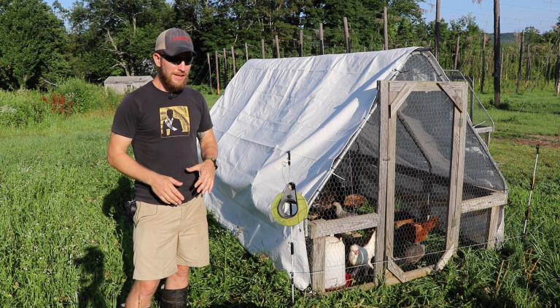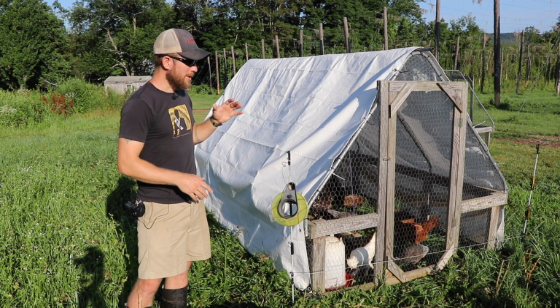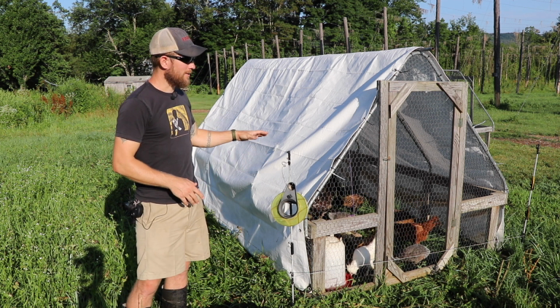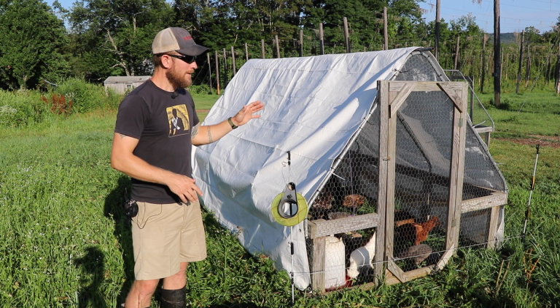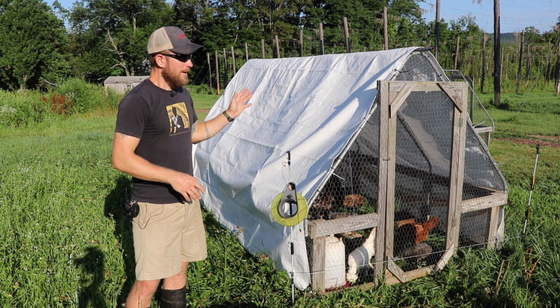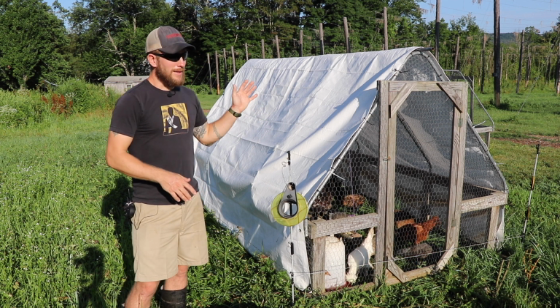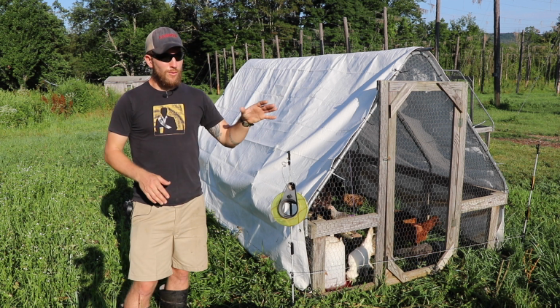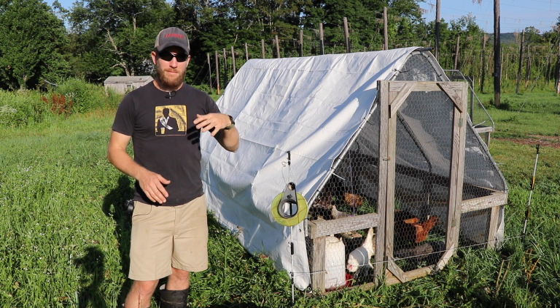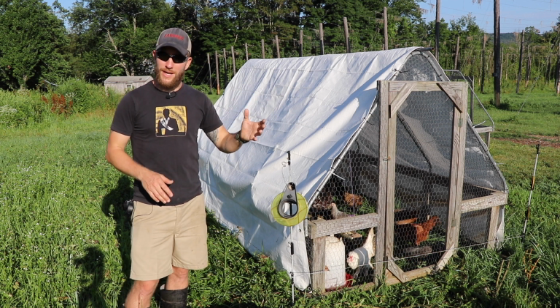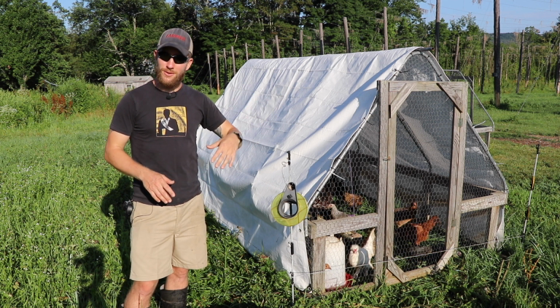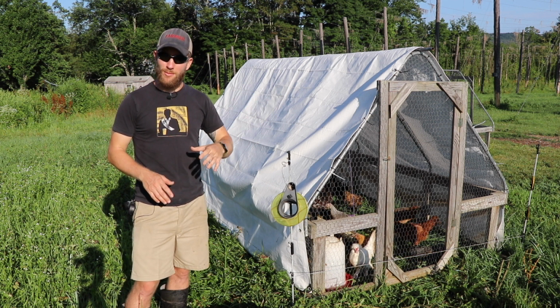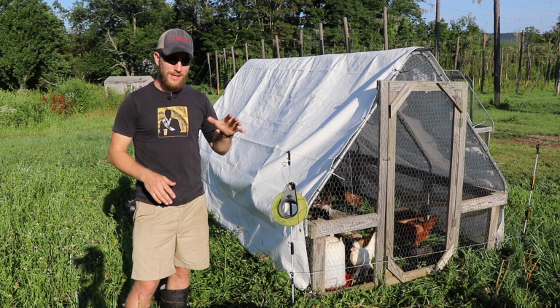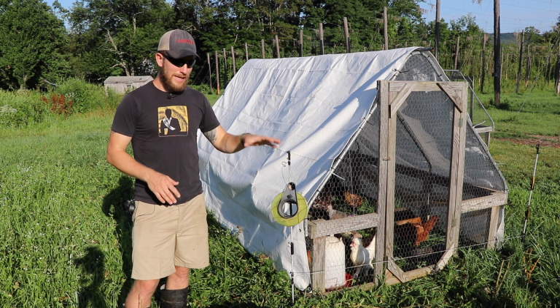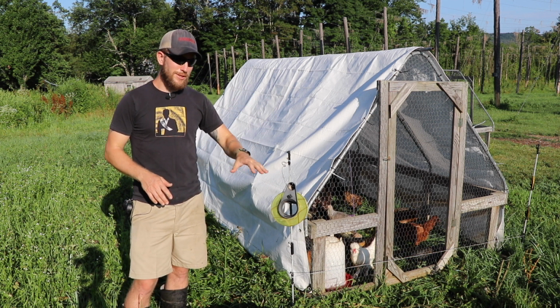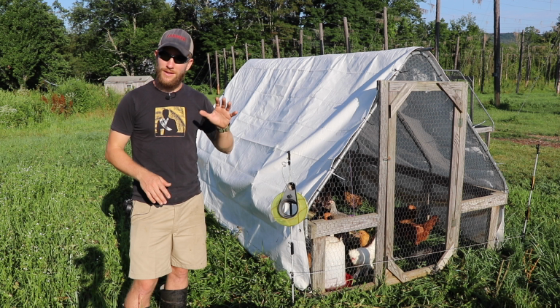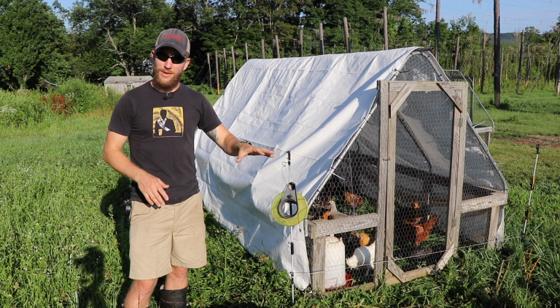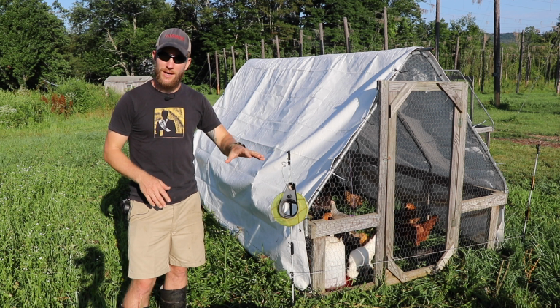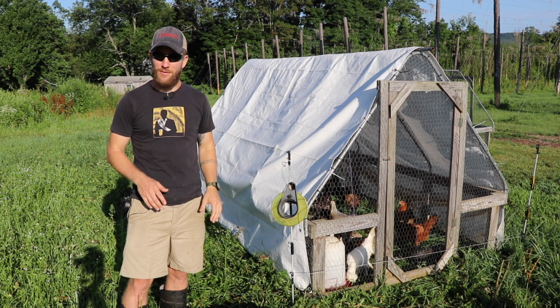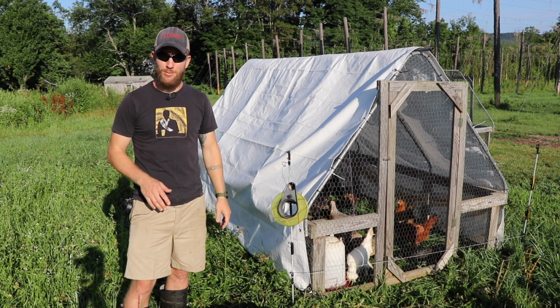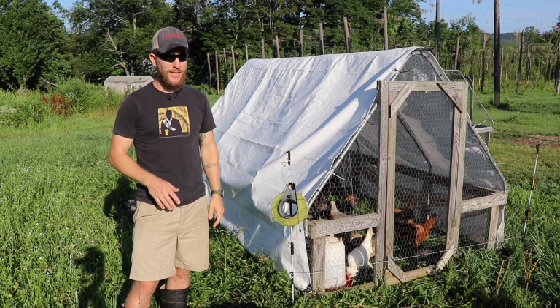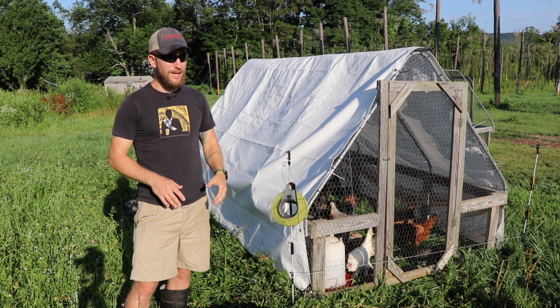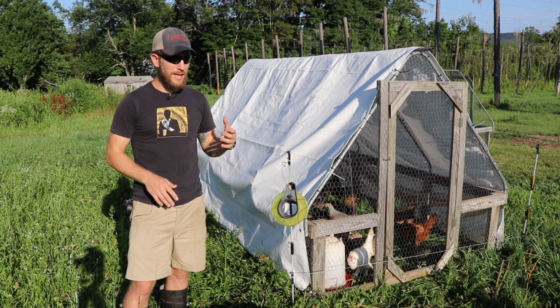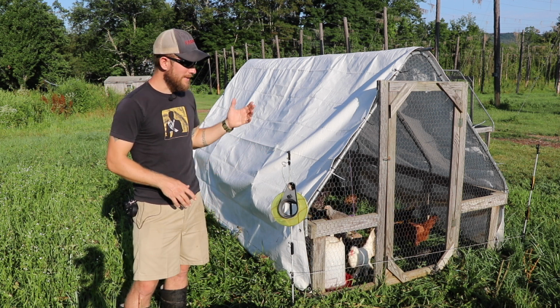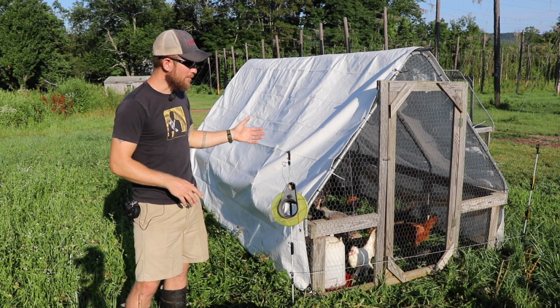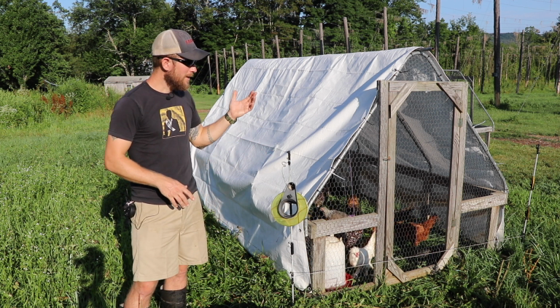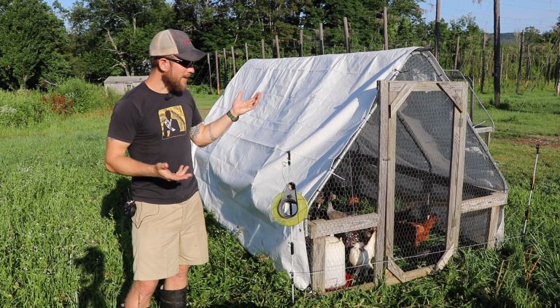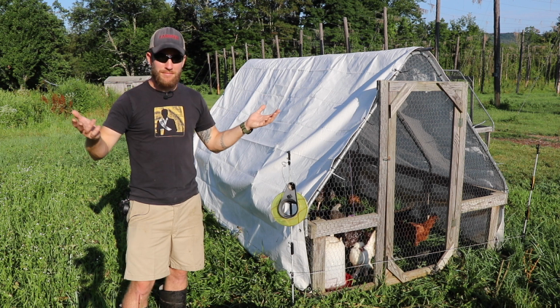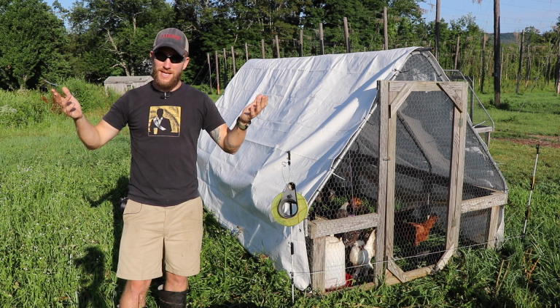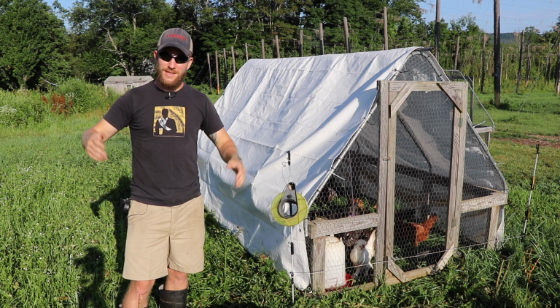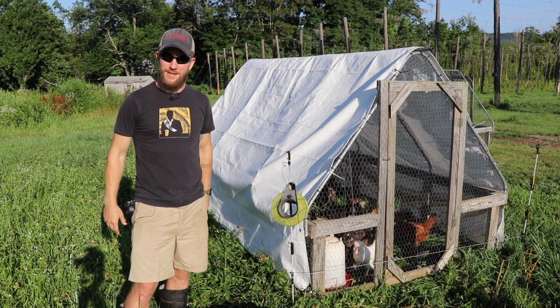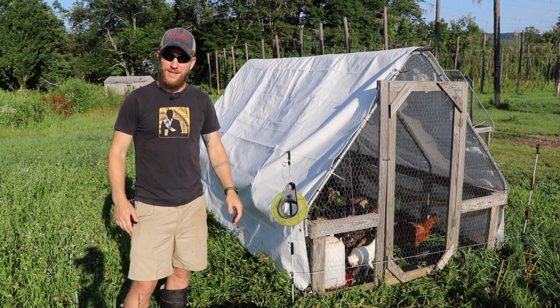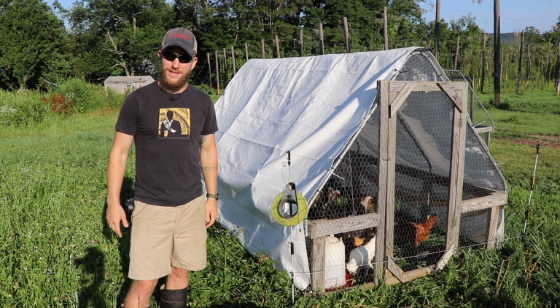The chicken tractor allows me to raise a certain number of birds on pasture, getting all the health benefits of pastured poultry. It's easy enough to move — and that's the system, that's the video.